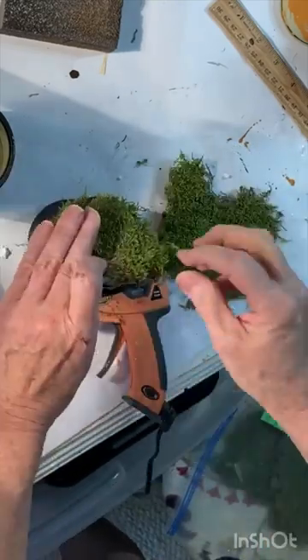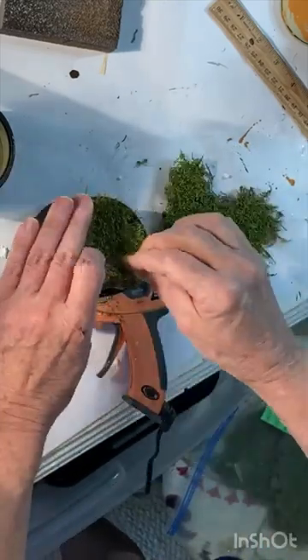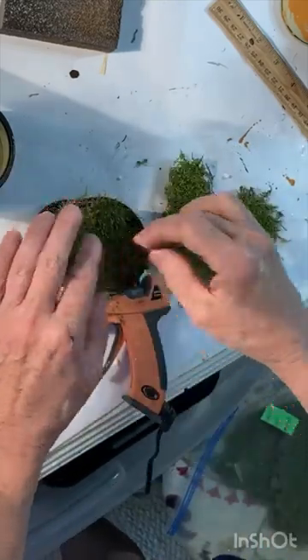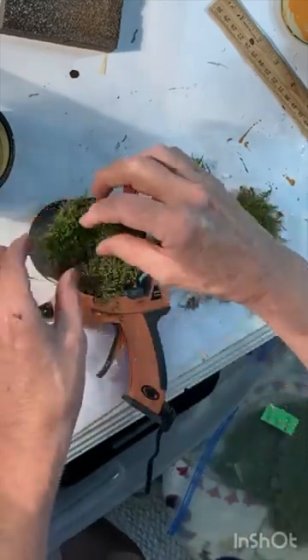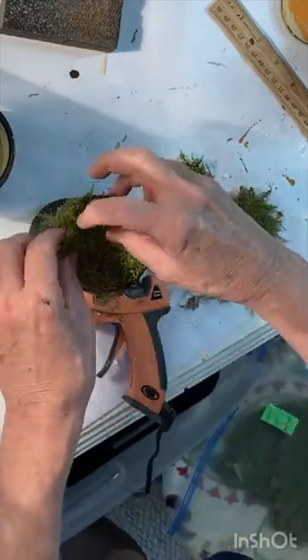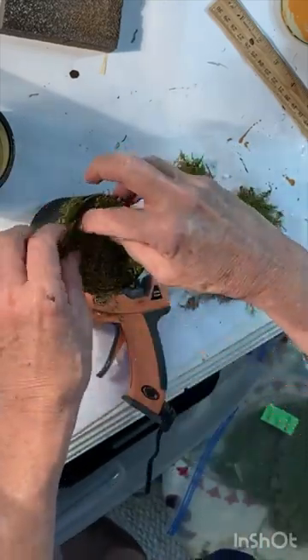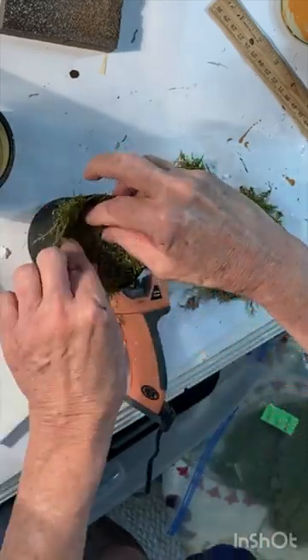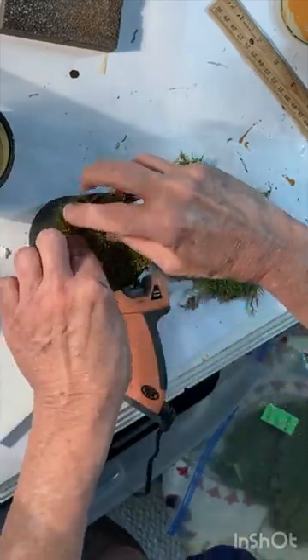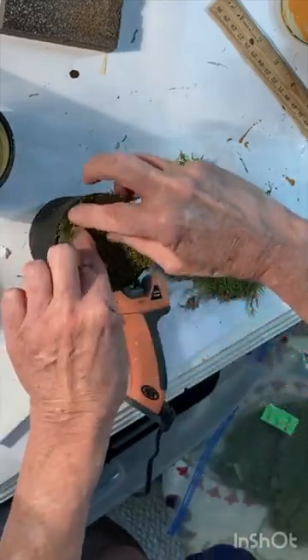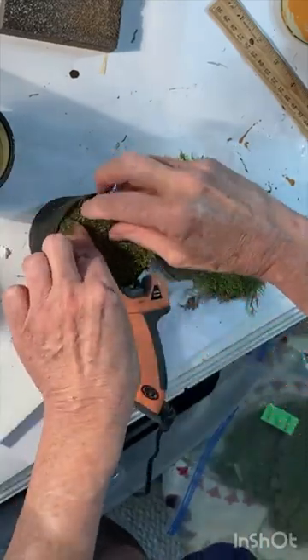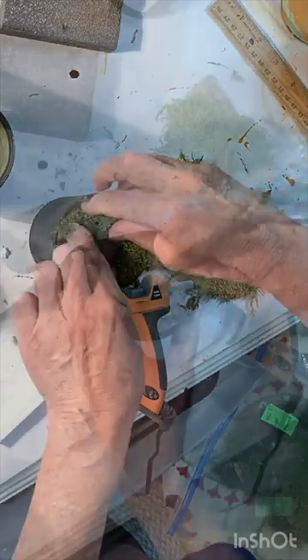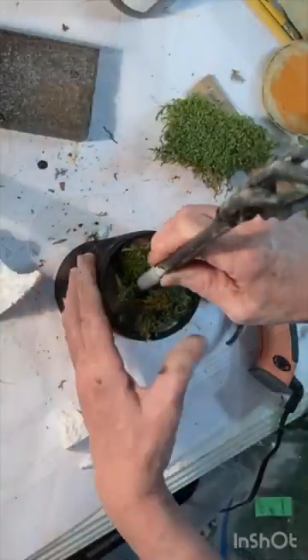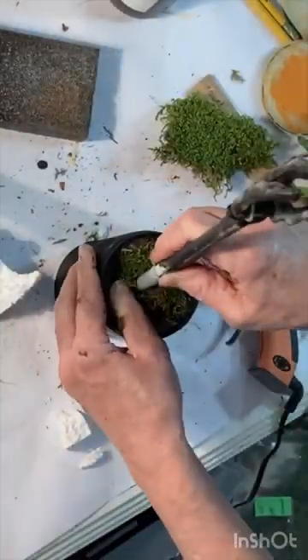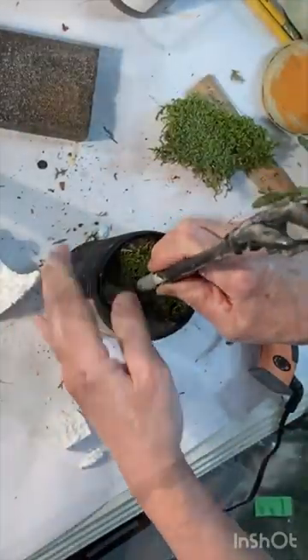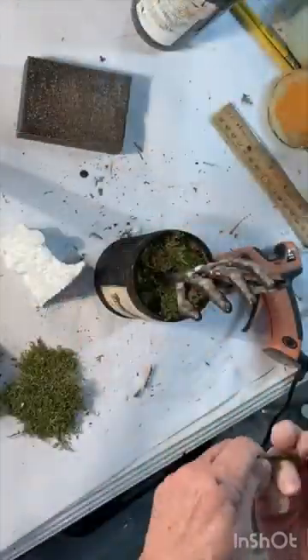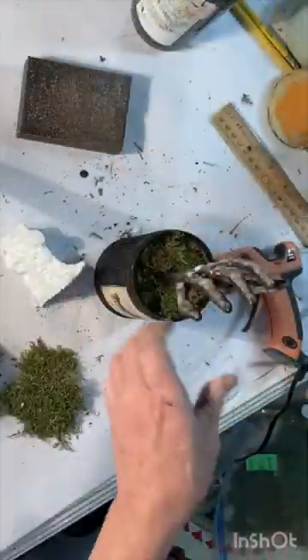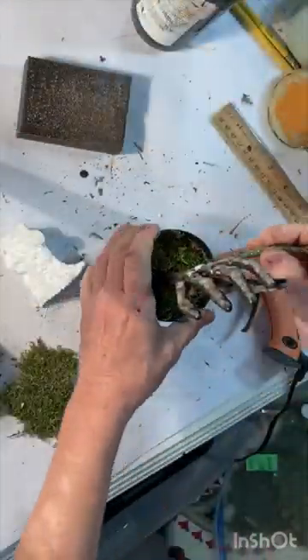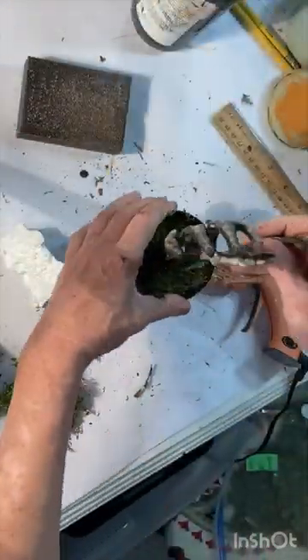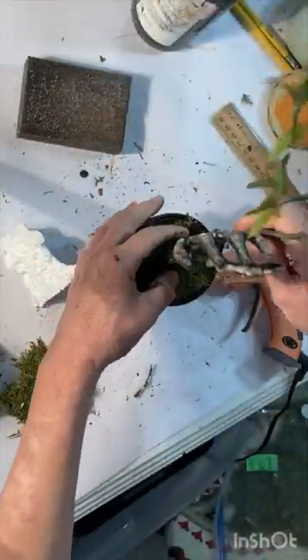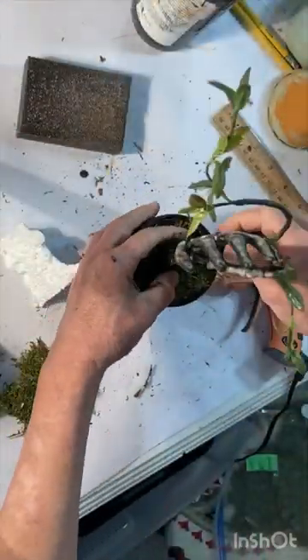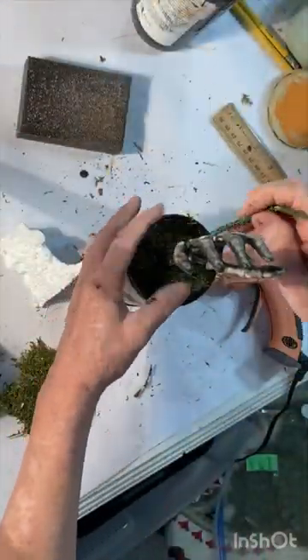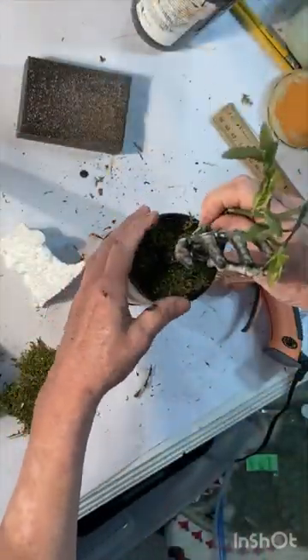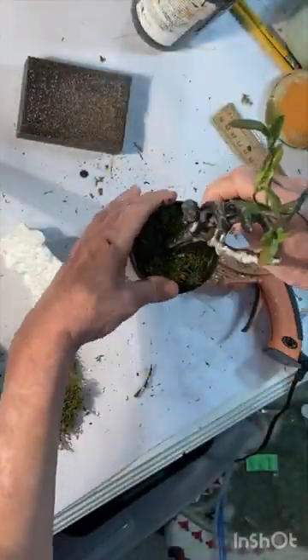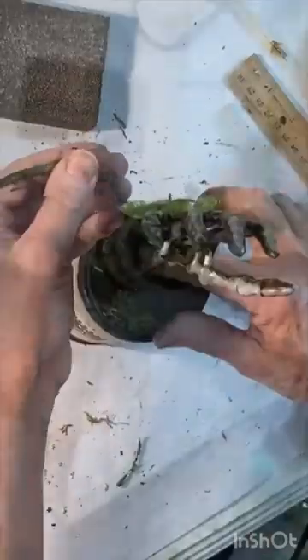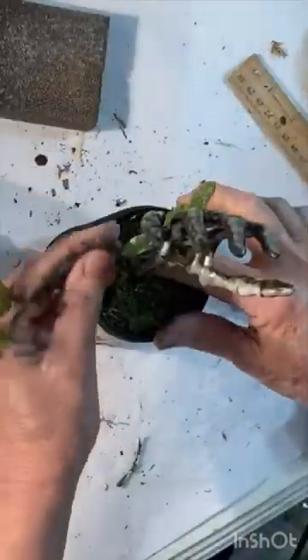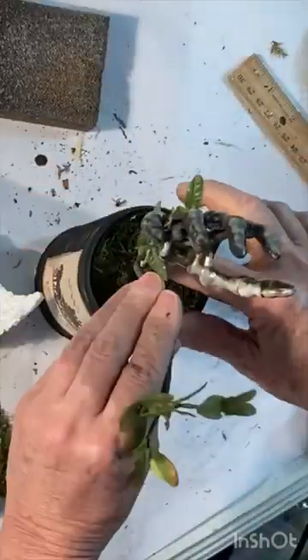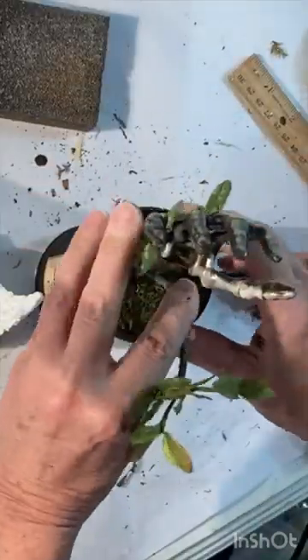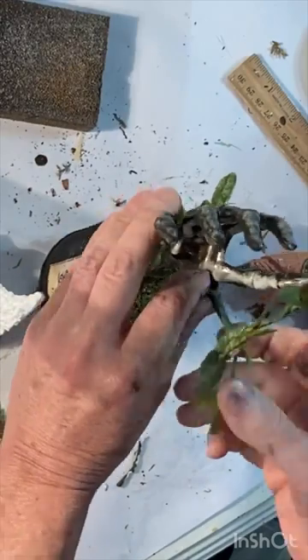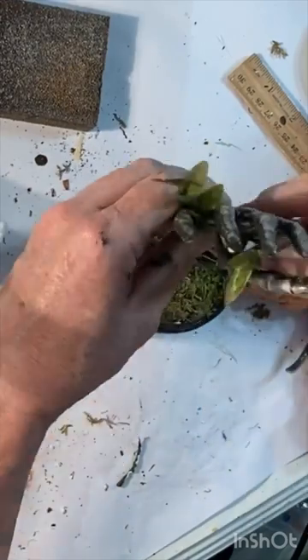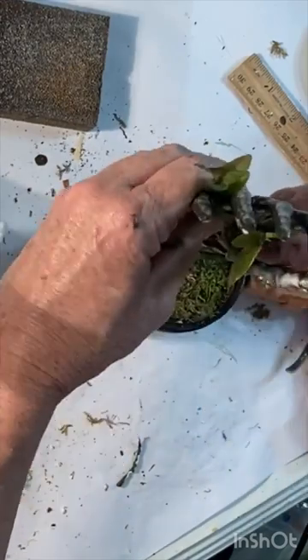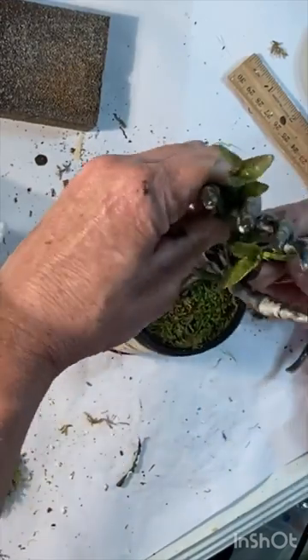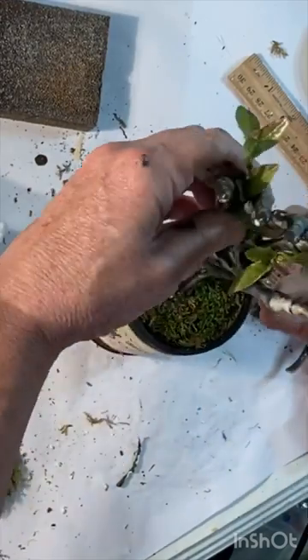Insert one of the salad tongs into the center of the styrofoam and then add a faux vine that can wrap around the skeleton fingers.